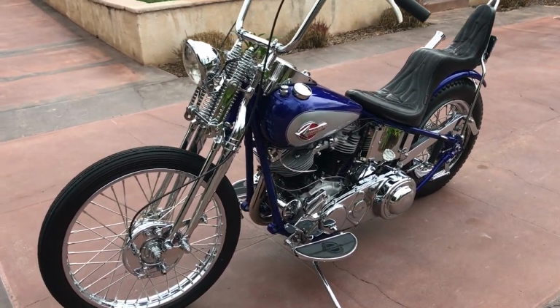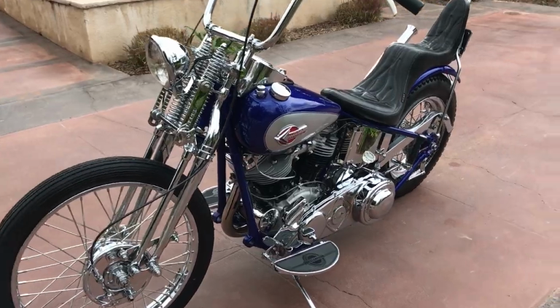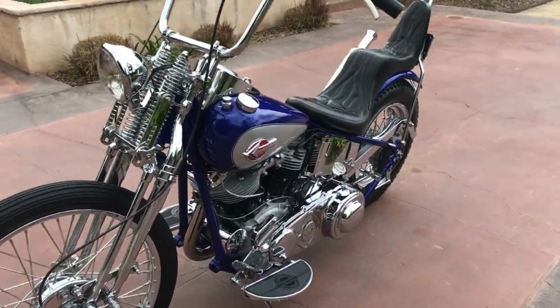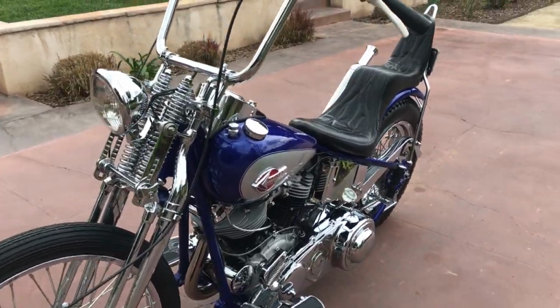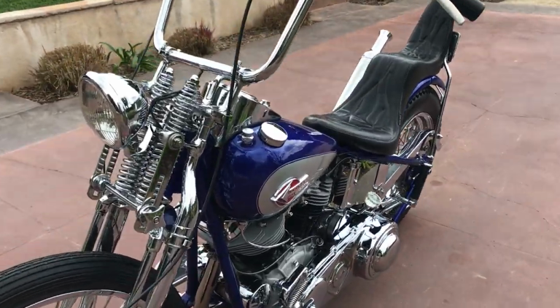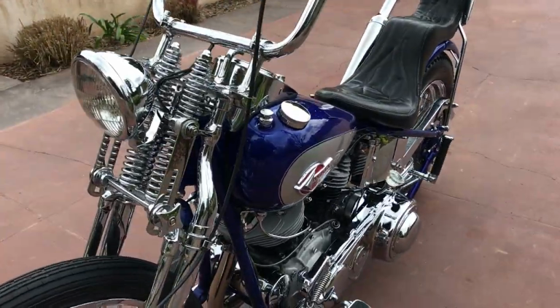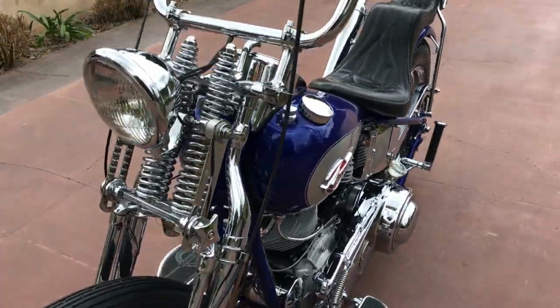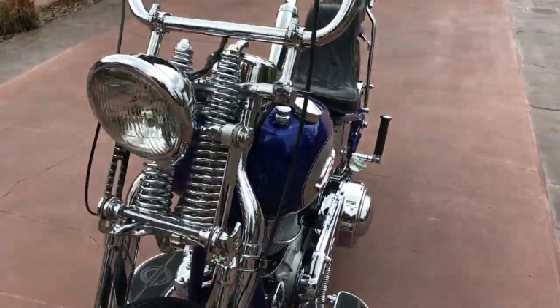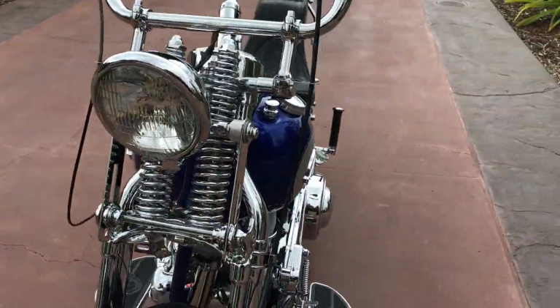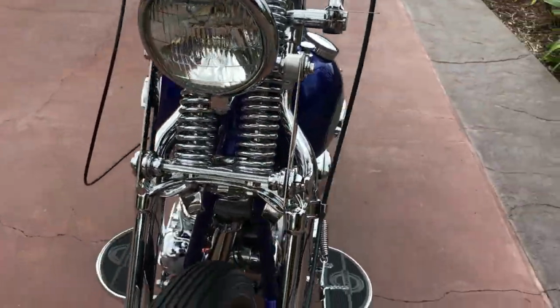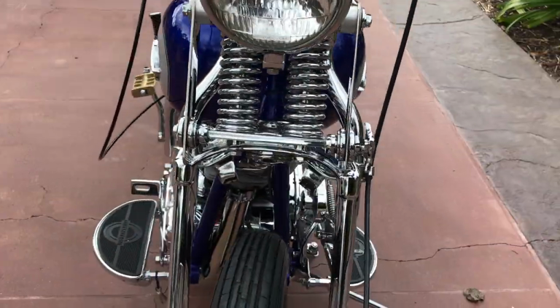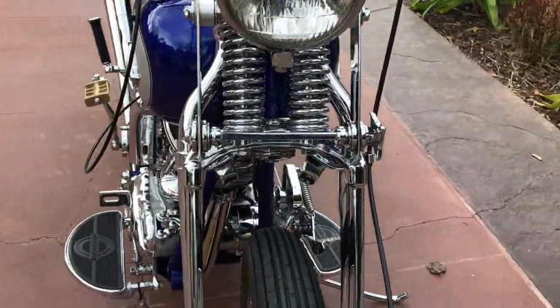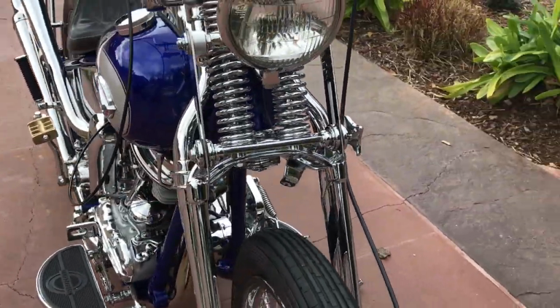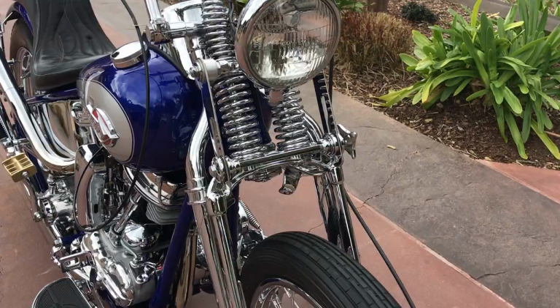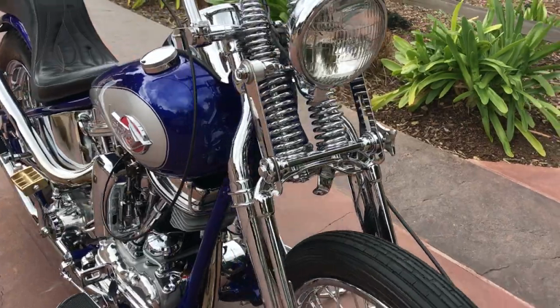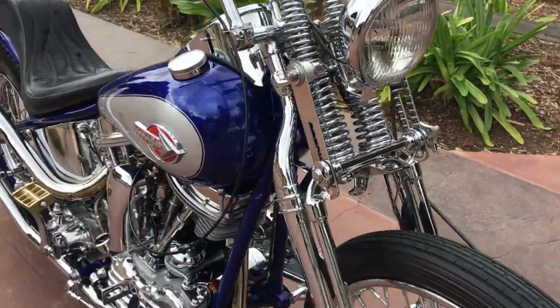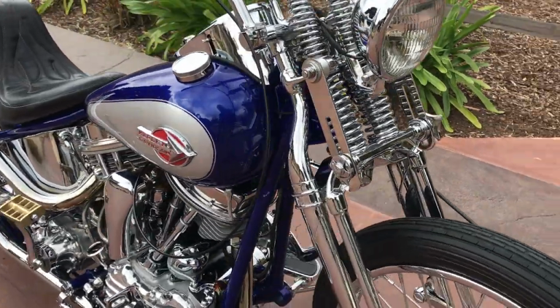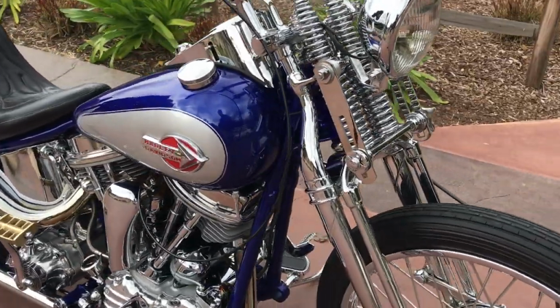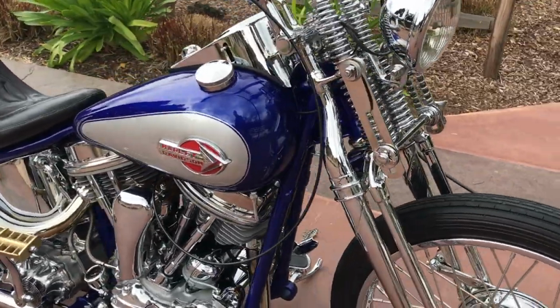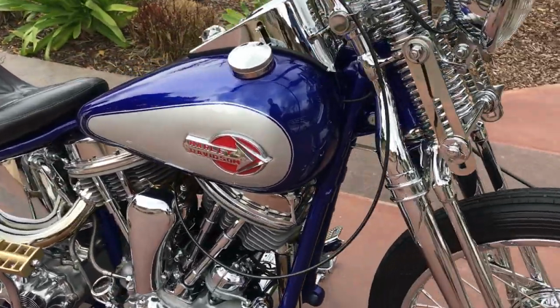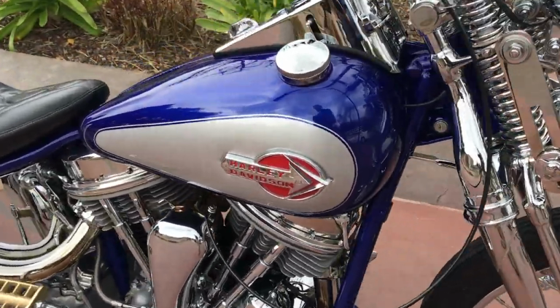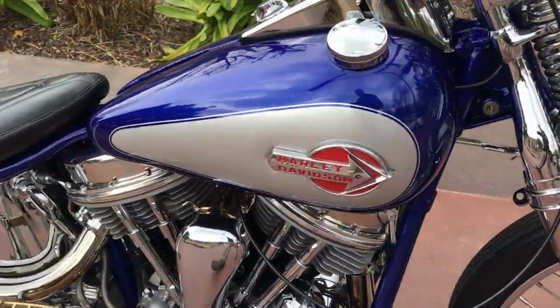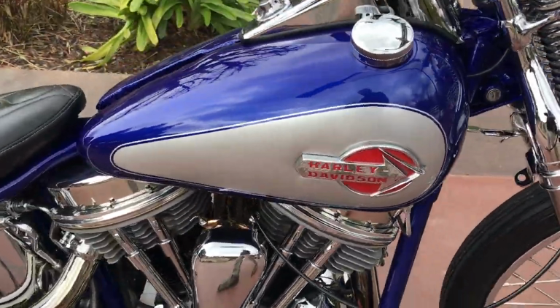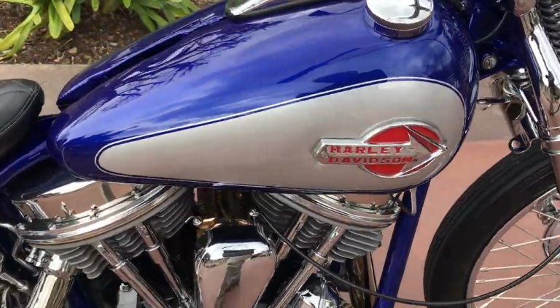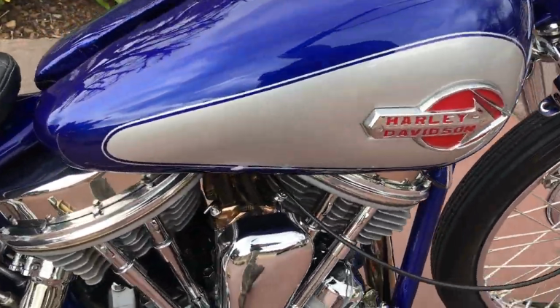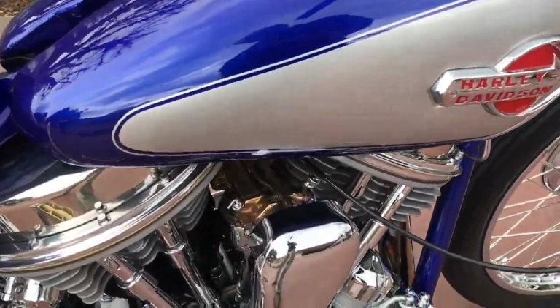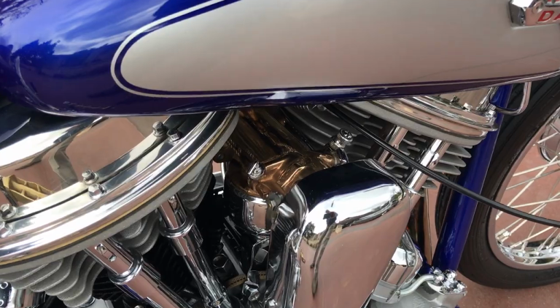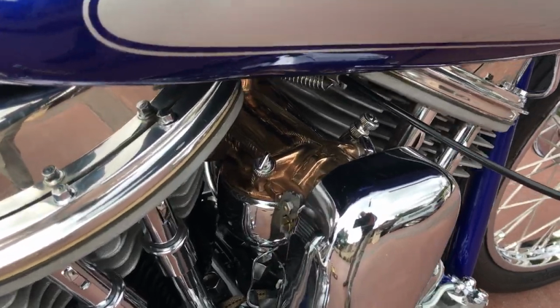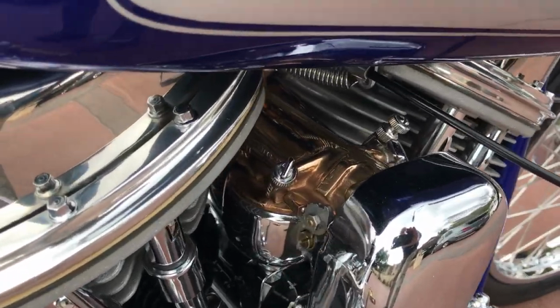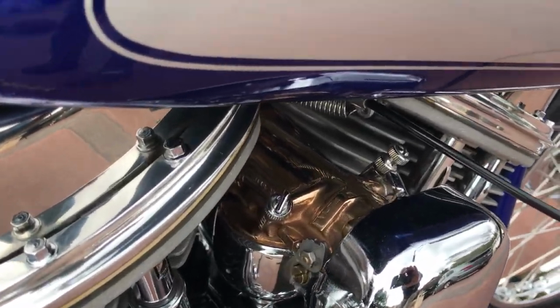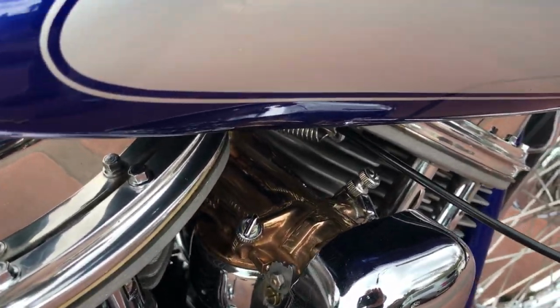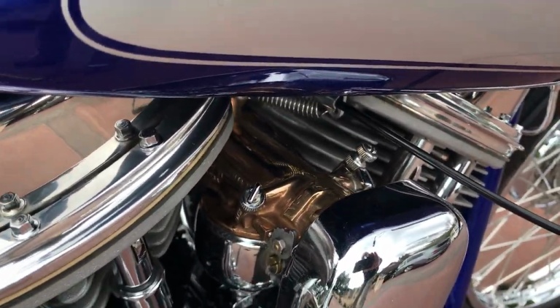So show or go, she's ready. Also running the Linkert M74B — it's a polished brass bodied carburetor, looks really nice.